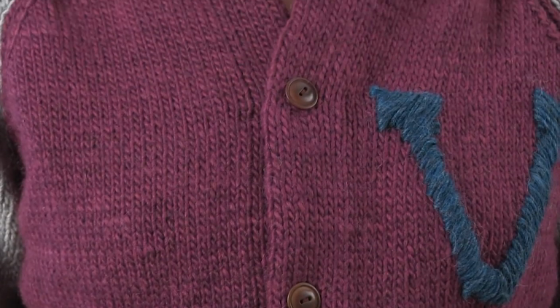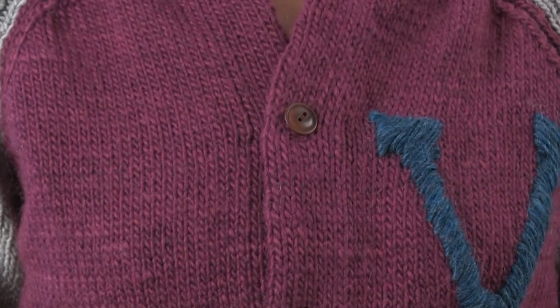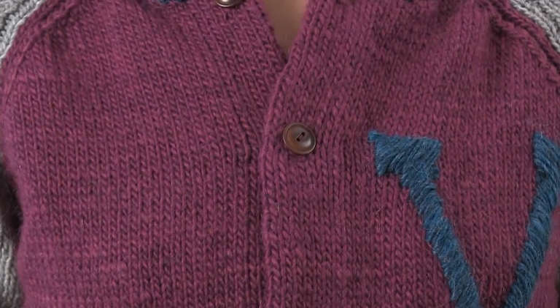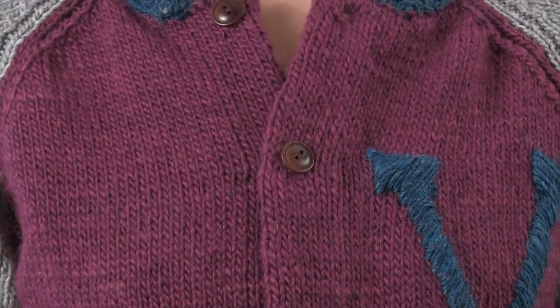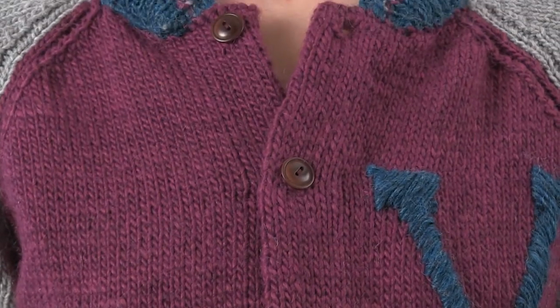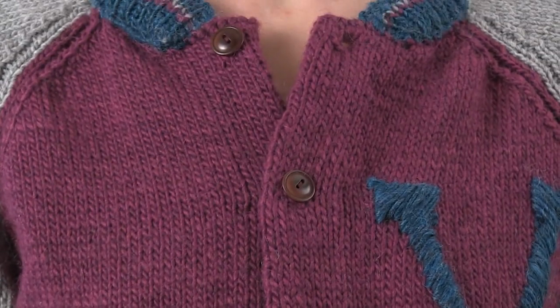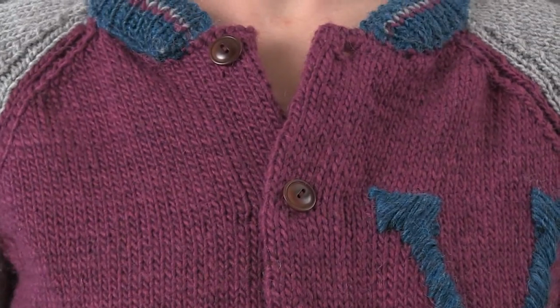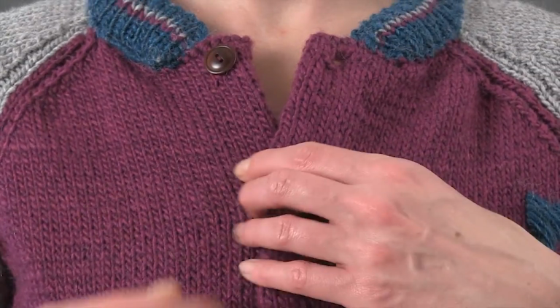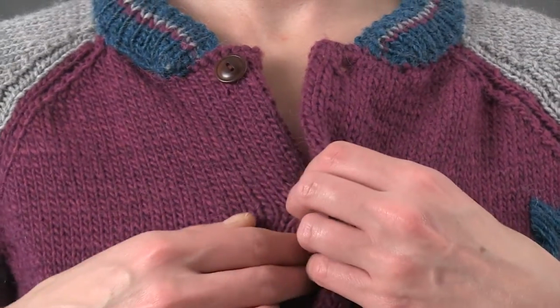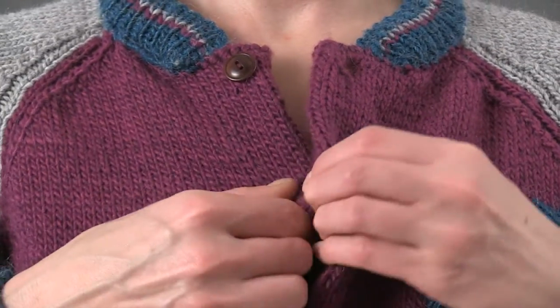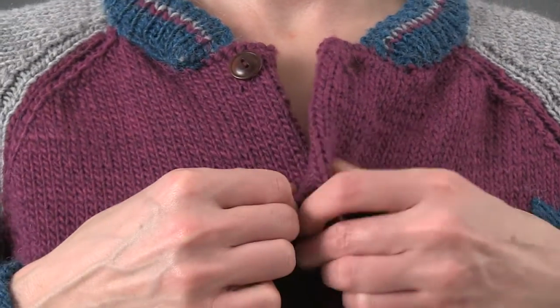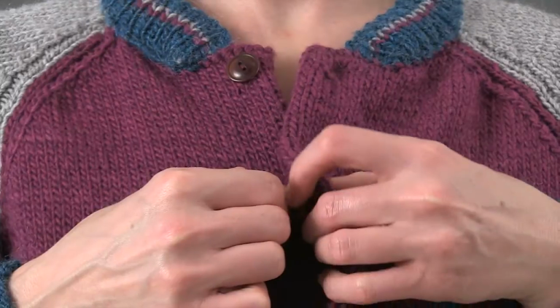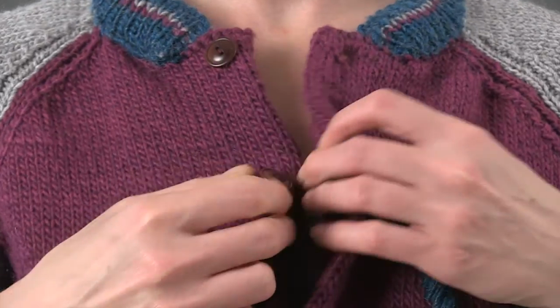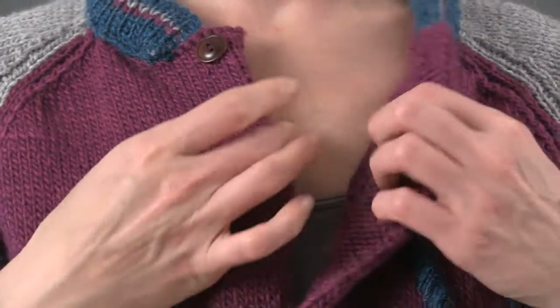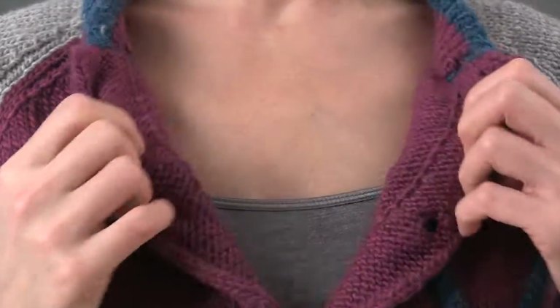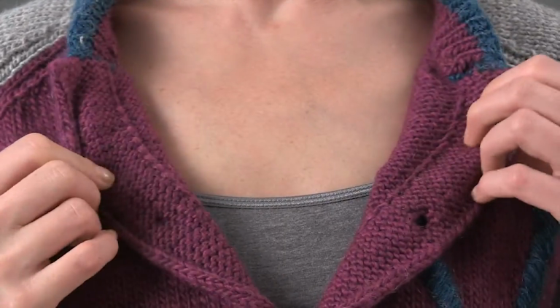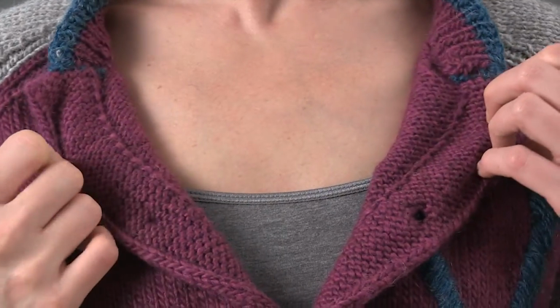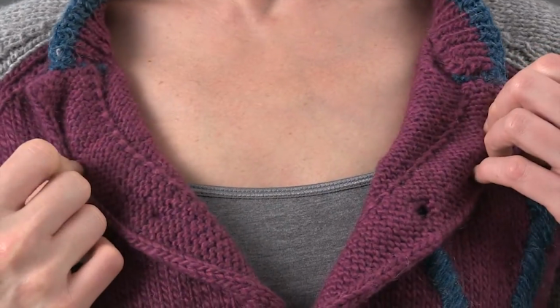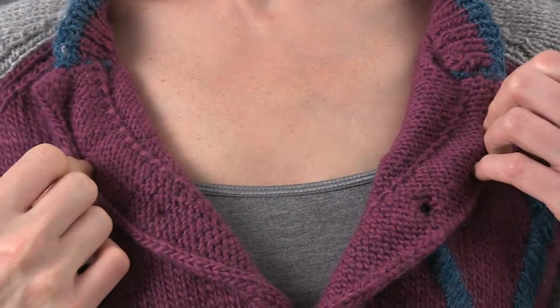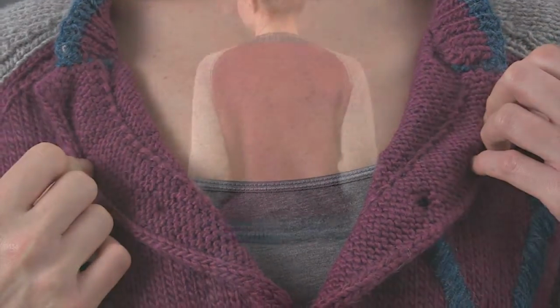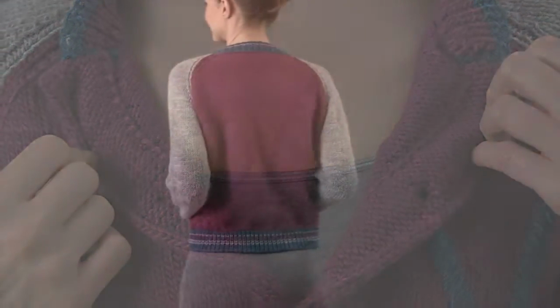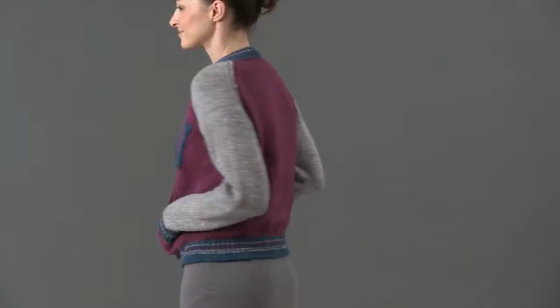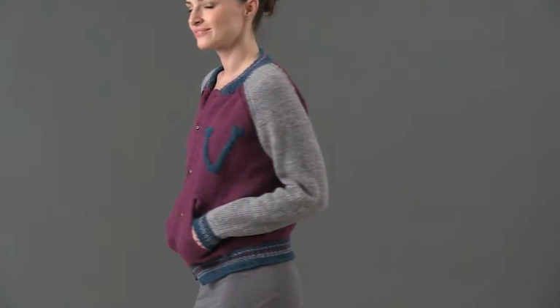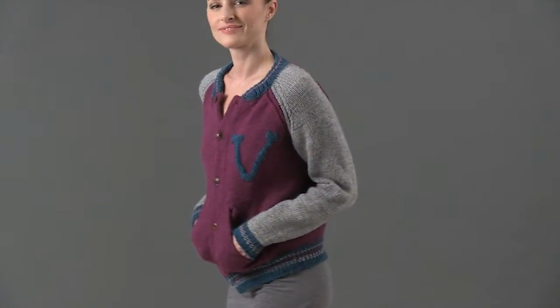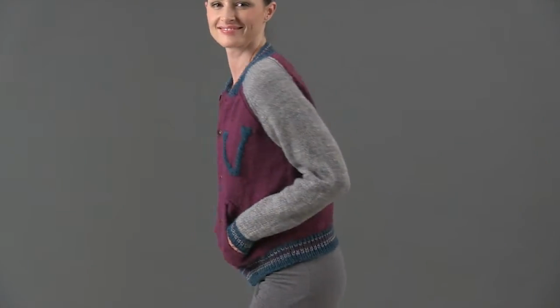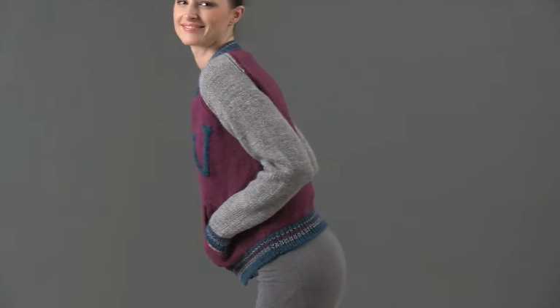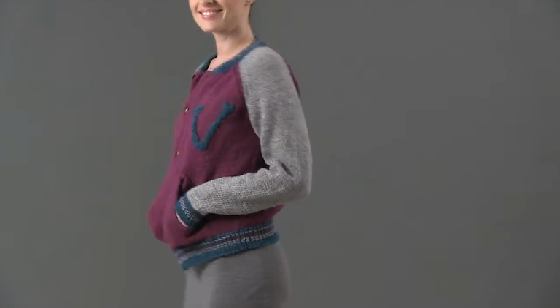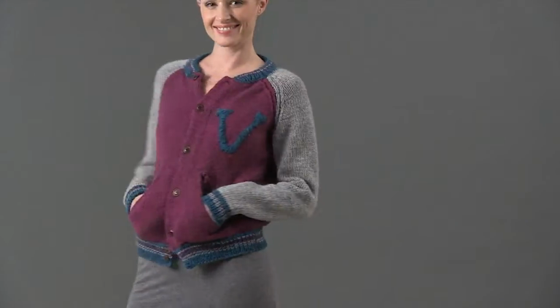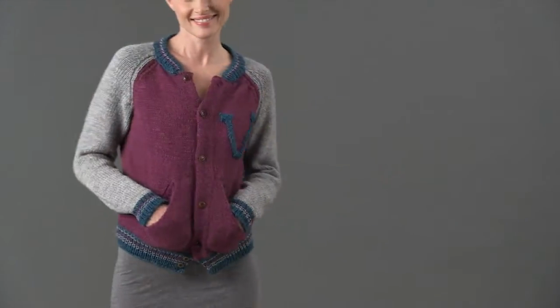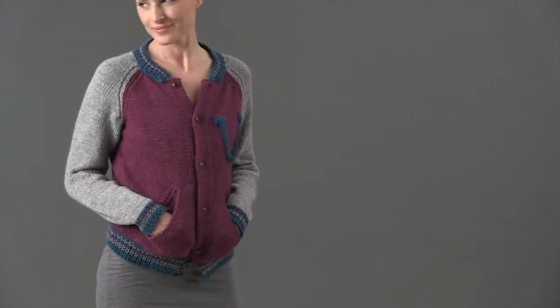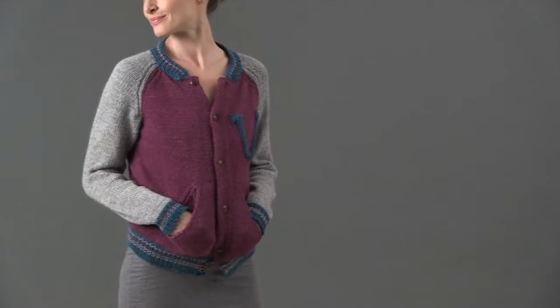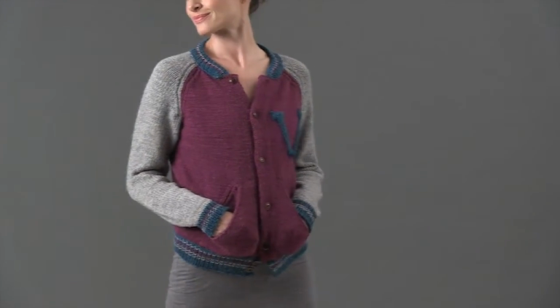The slanted pockets have knitted linings. The embroidered V is optional. Make it in the Brown Sheep Company's Lamb's Pride Worsted to keep you warm in the stadium.